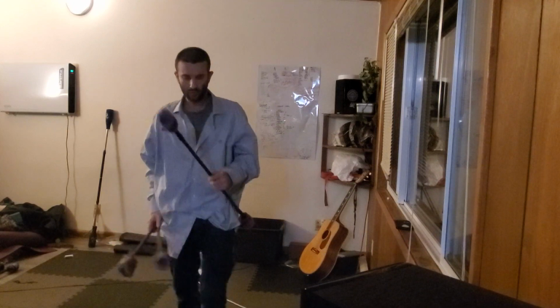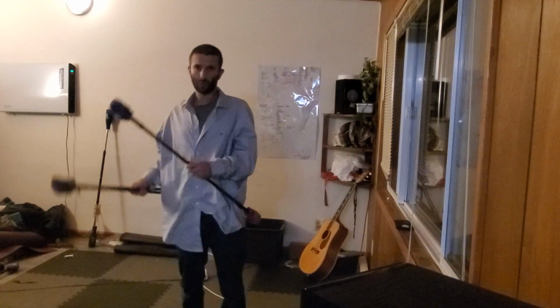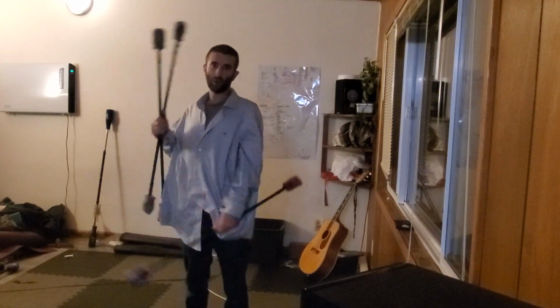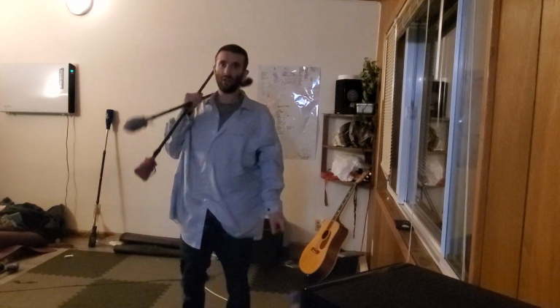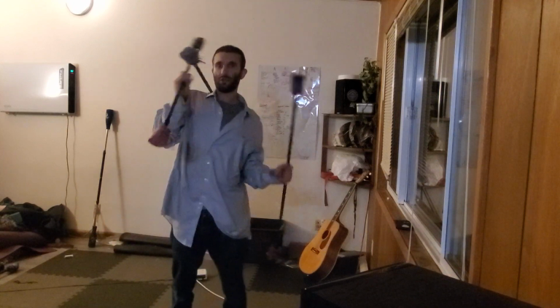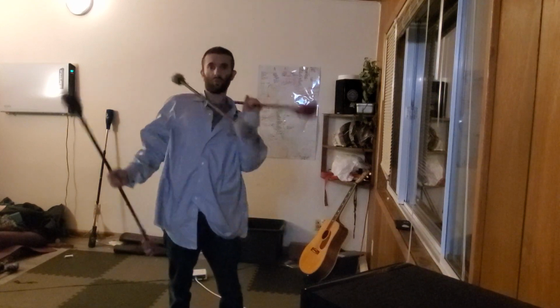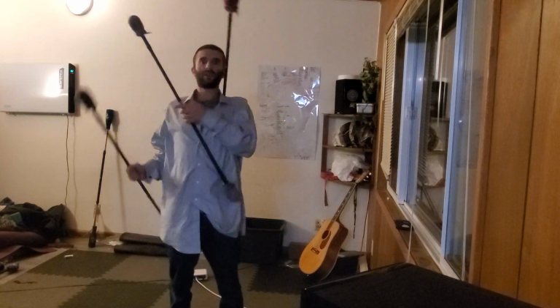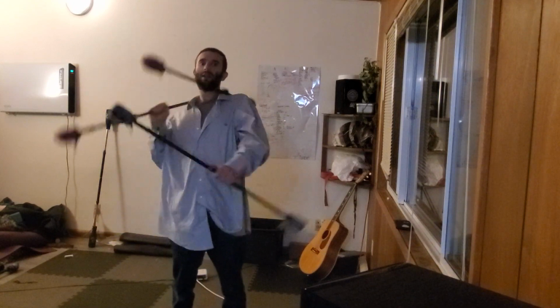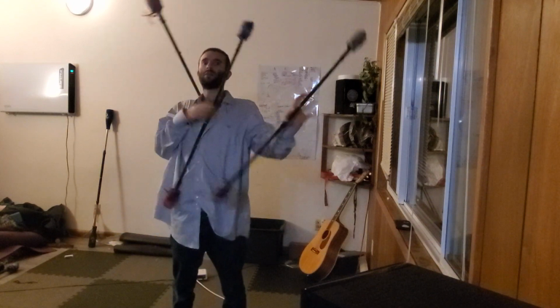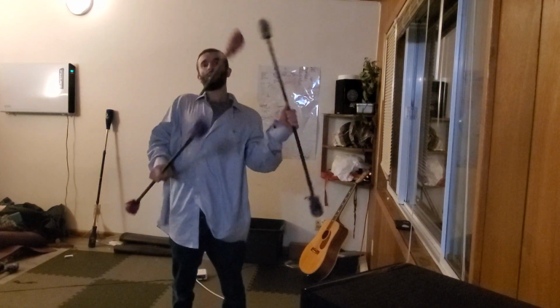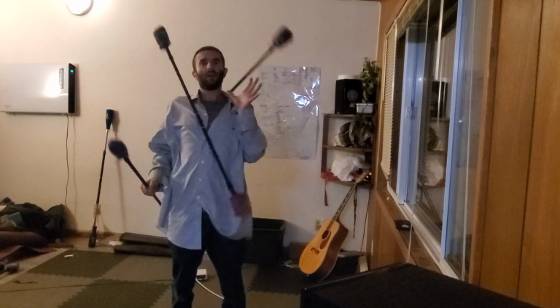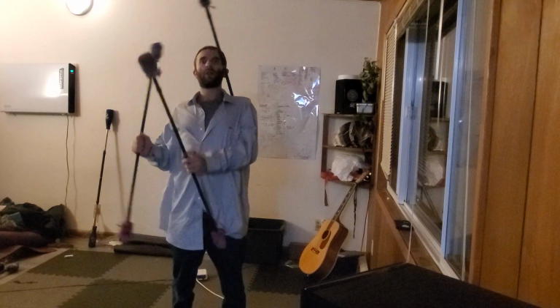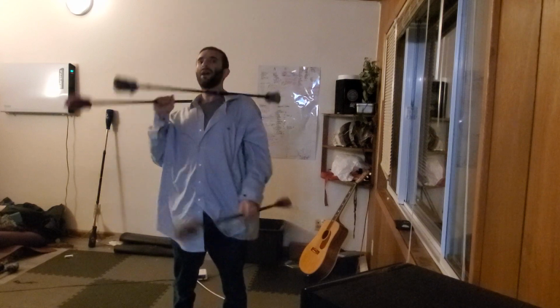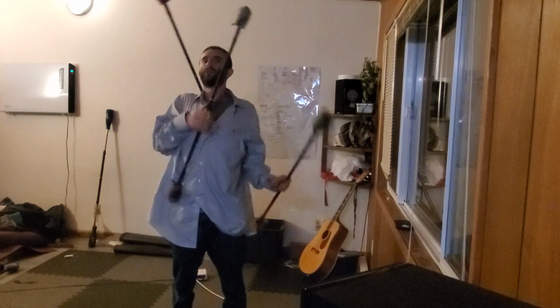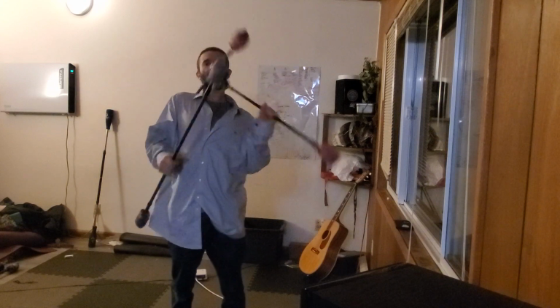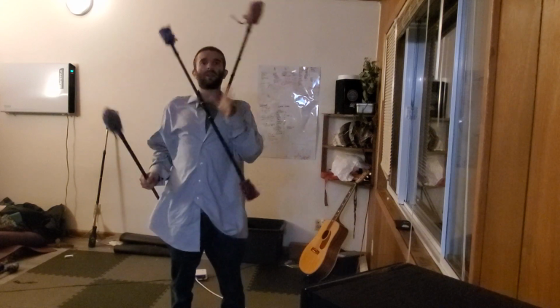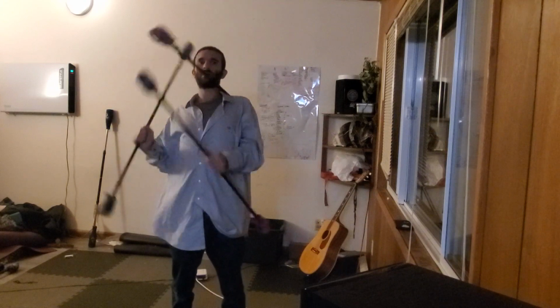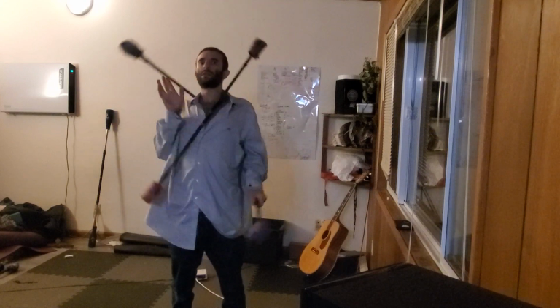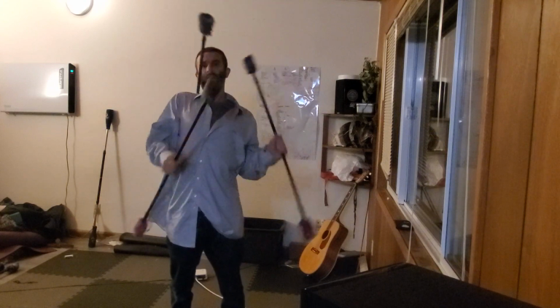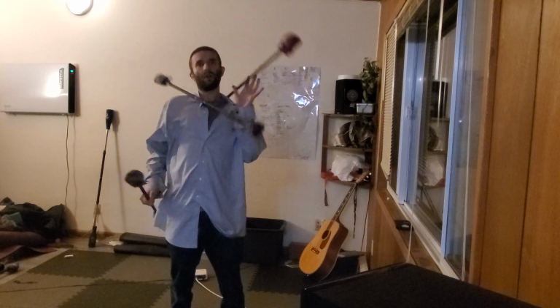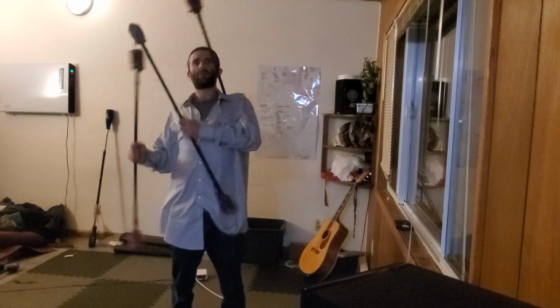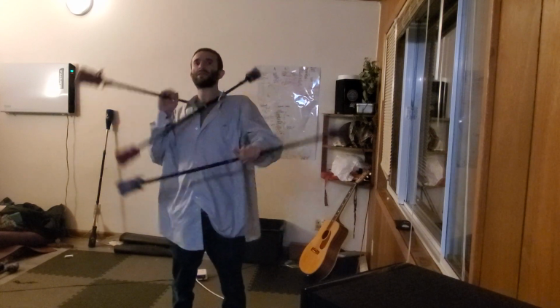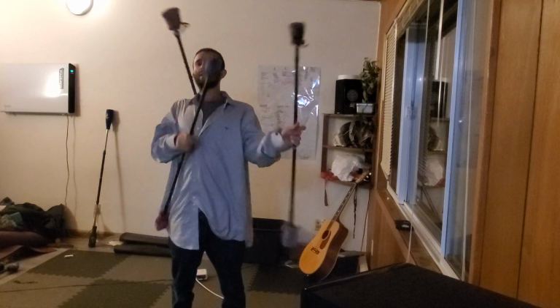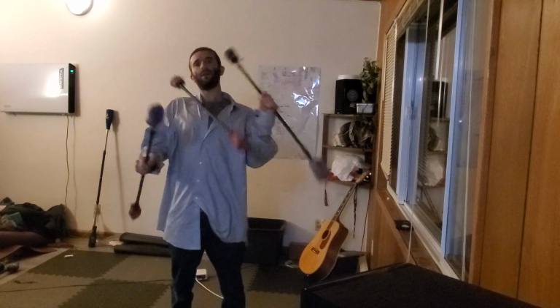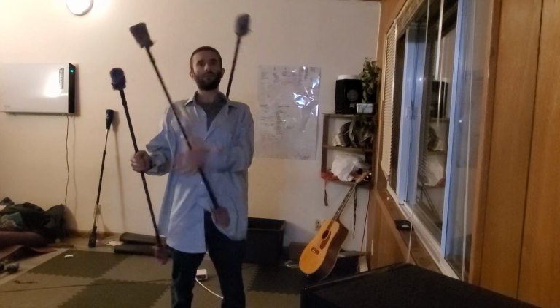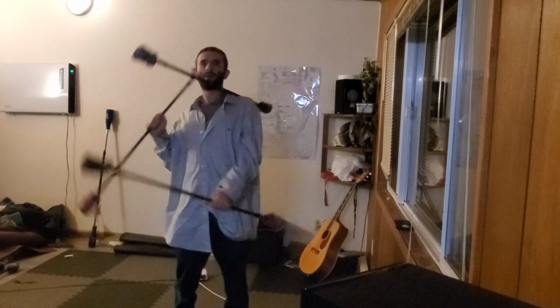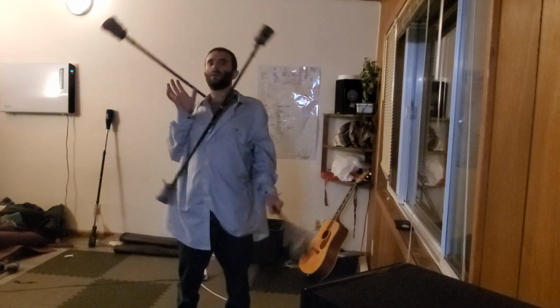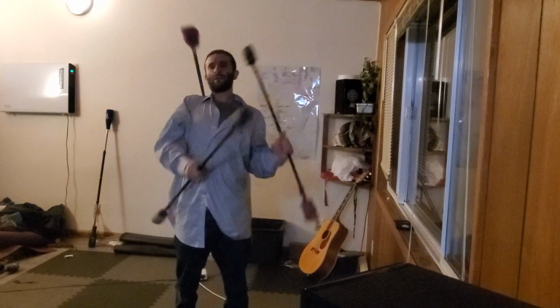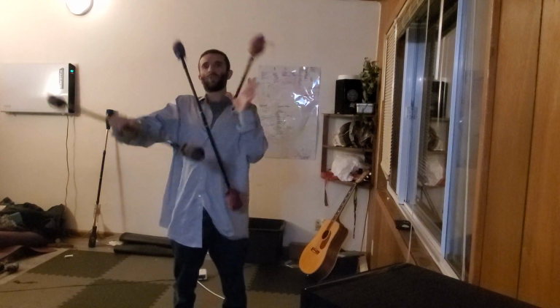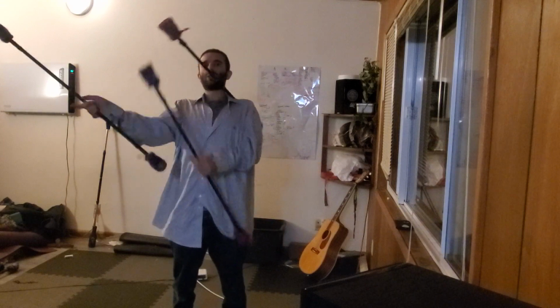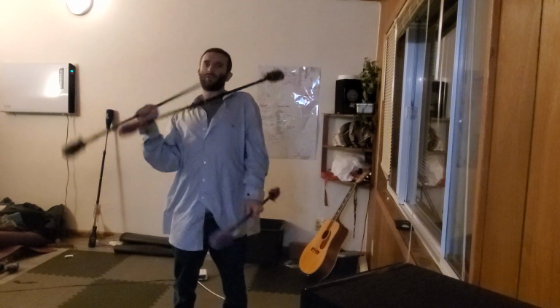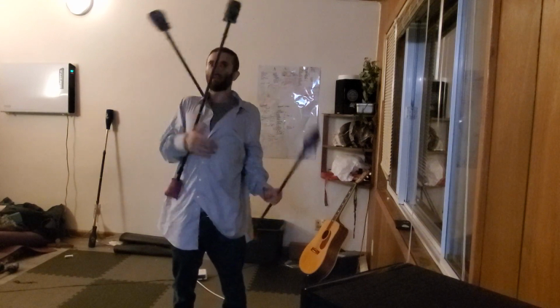Working on maybe just one side, then going back into cascades and practicing that side, and then switching to the other.